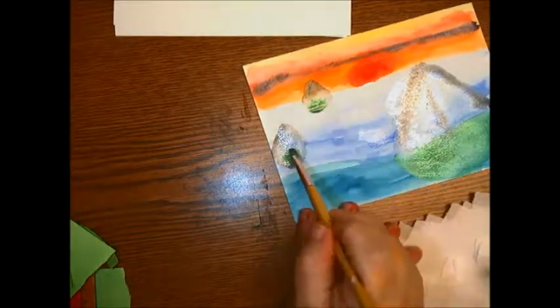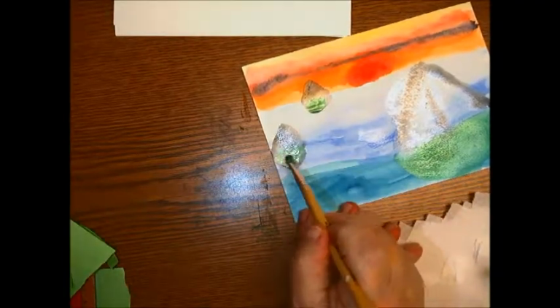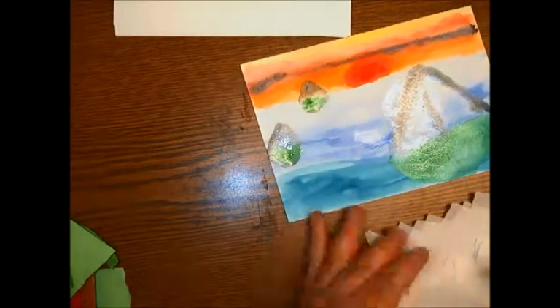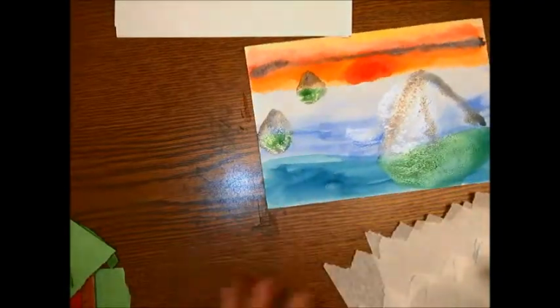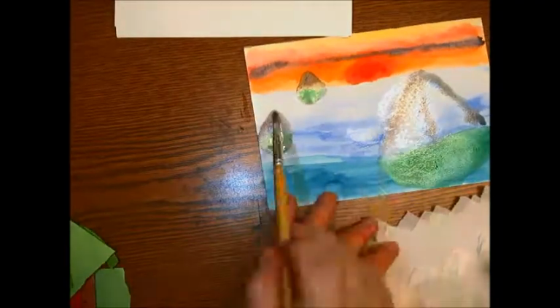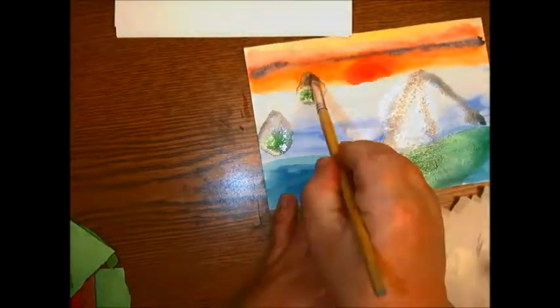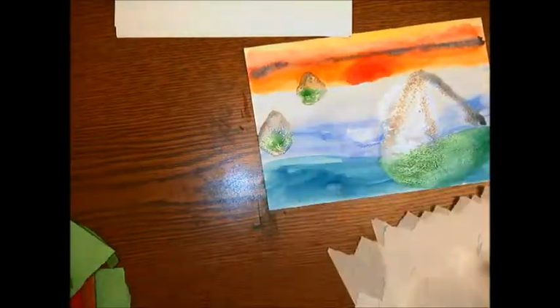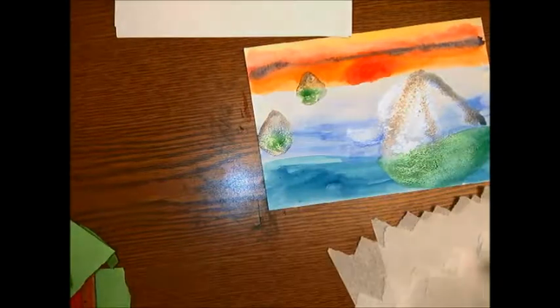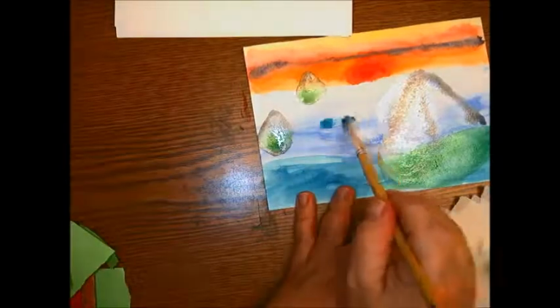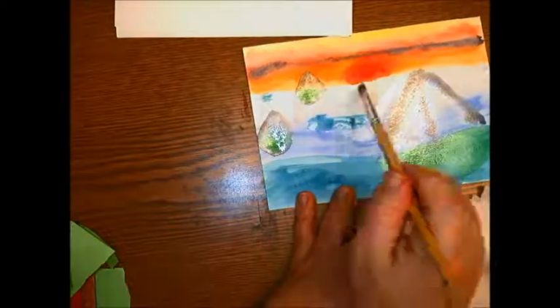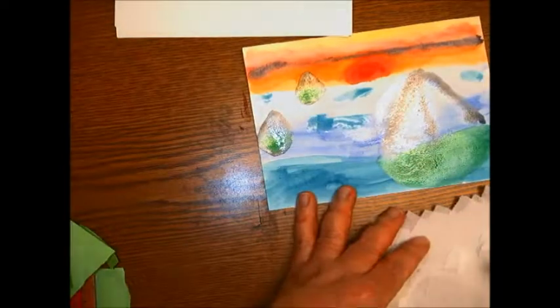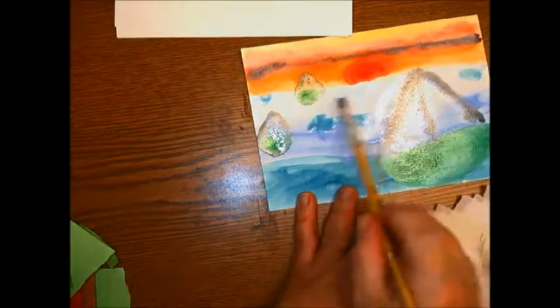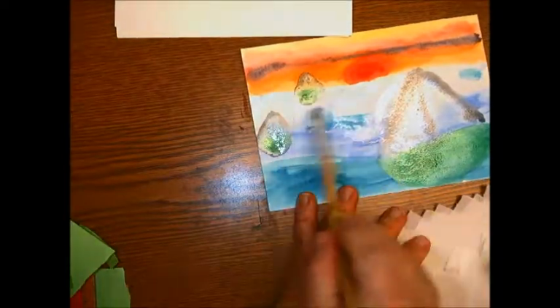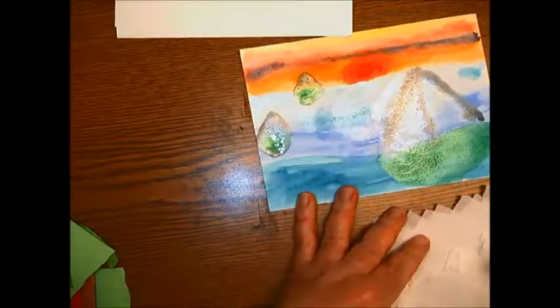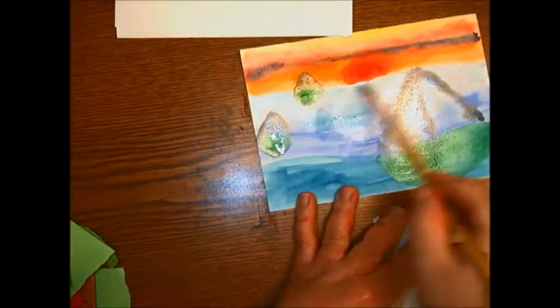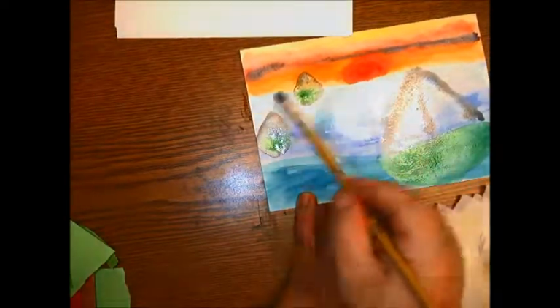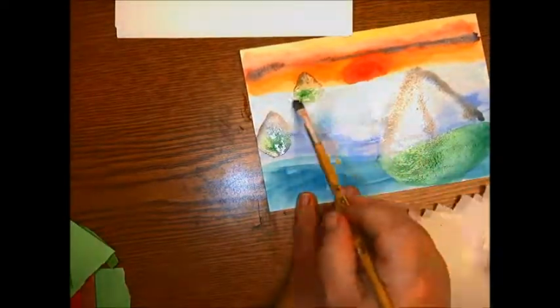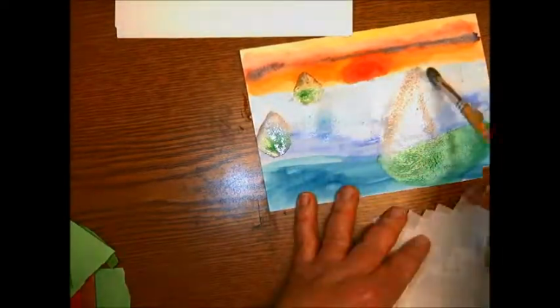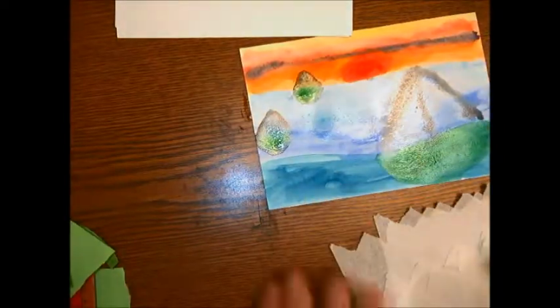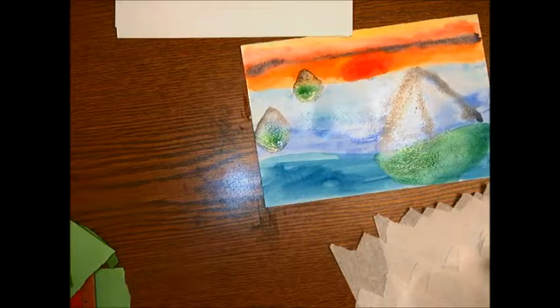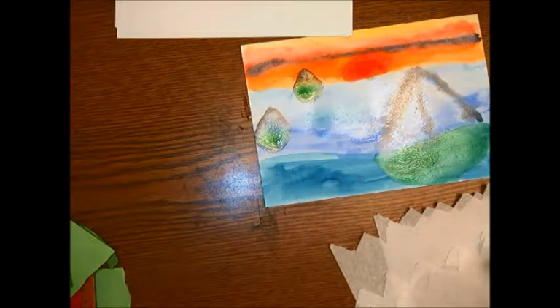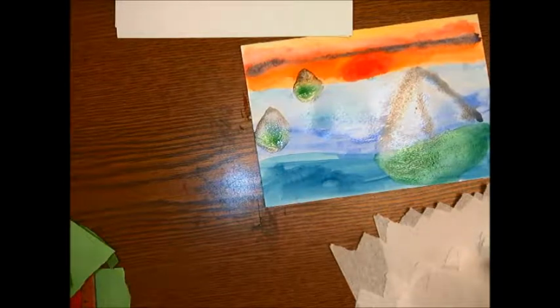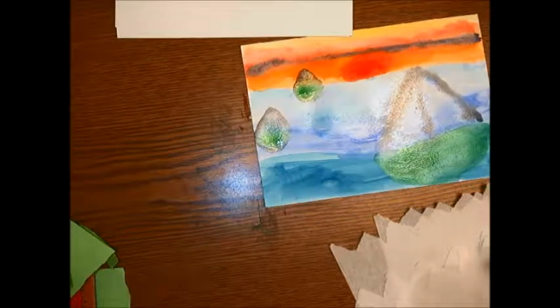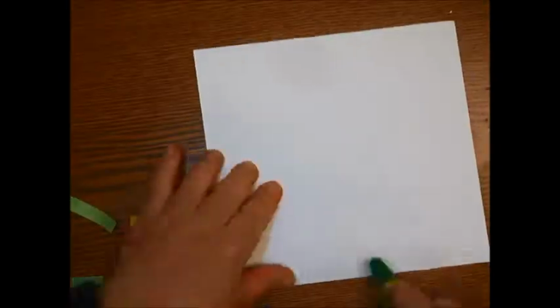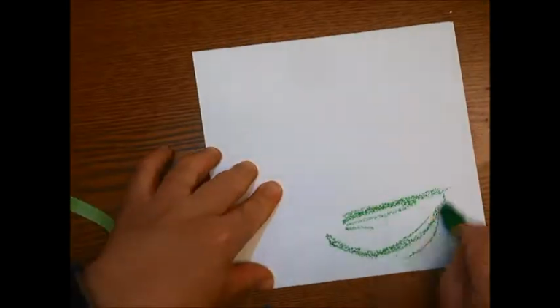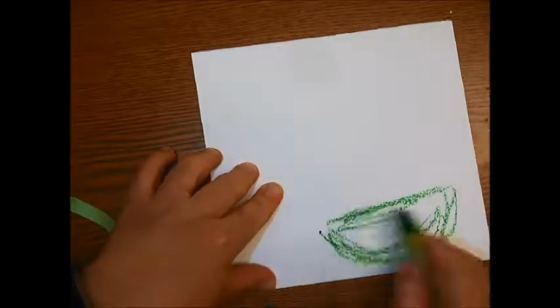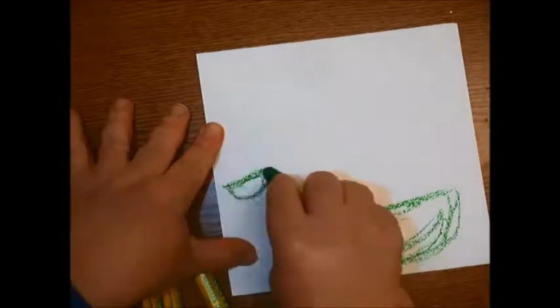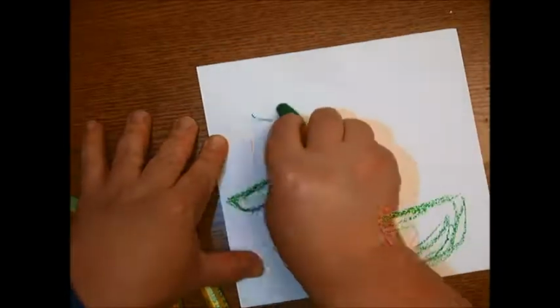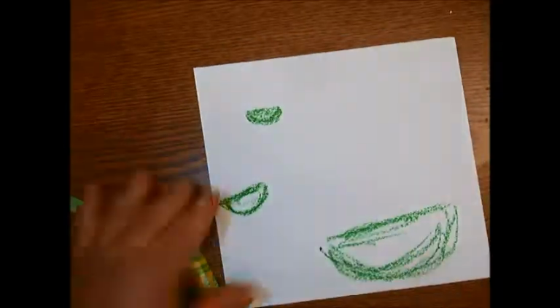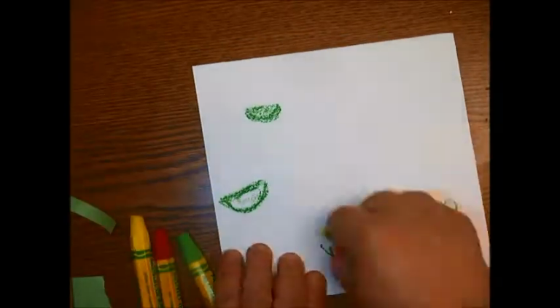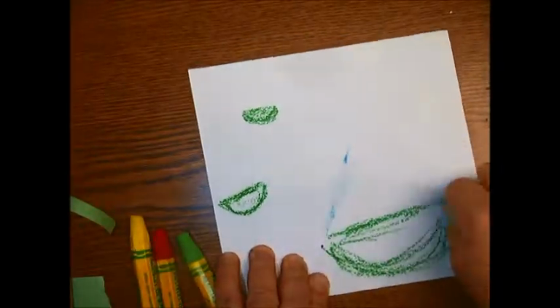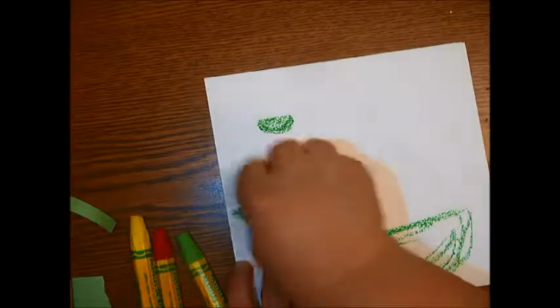You do need to think about what colors you're using when doing paints — if they mix, they might not make a pretty color. Now I'm stretching and exploring with oil pastels.